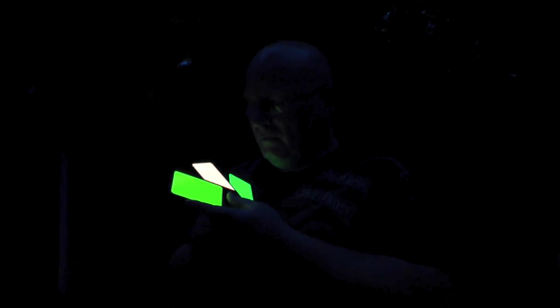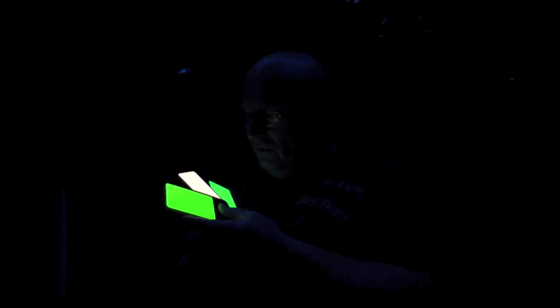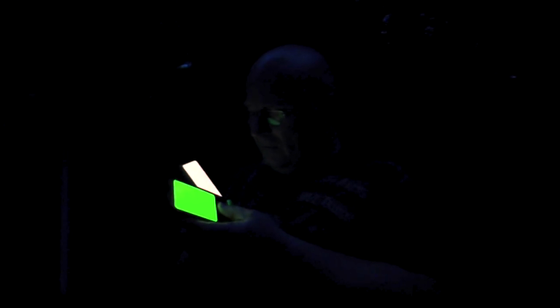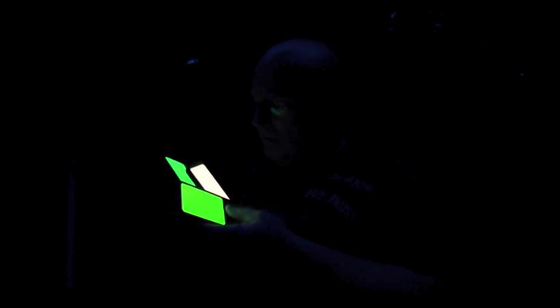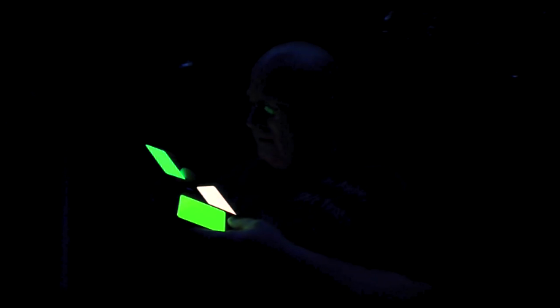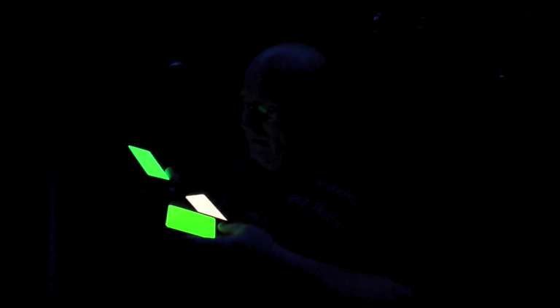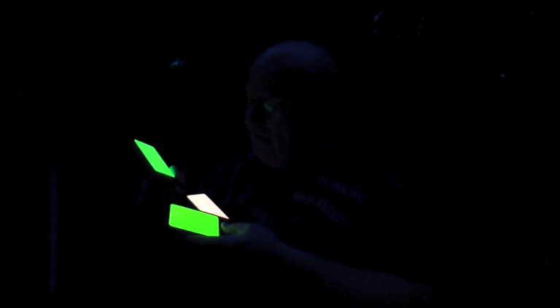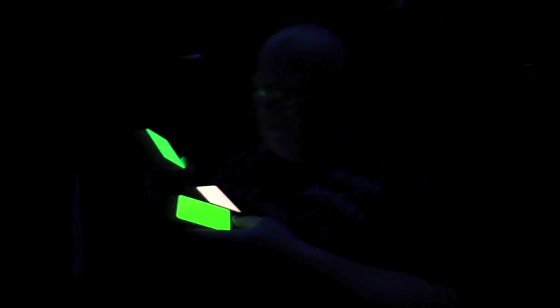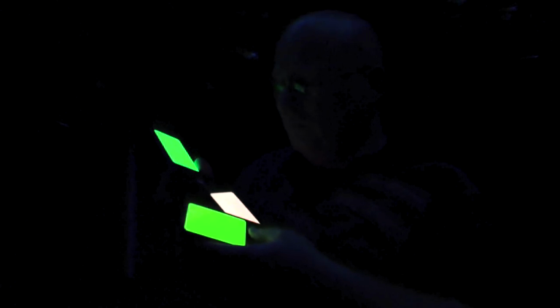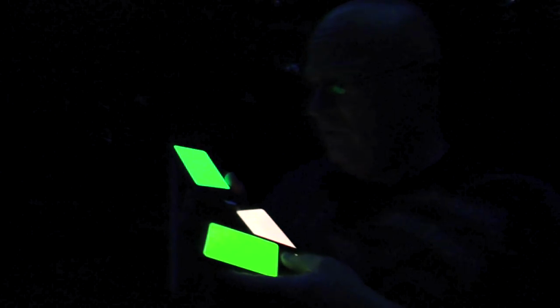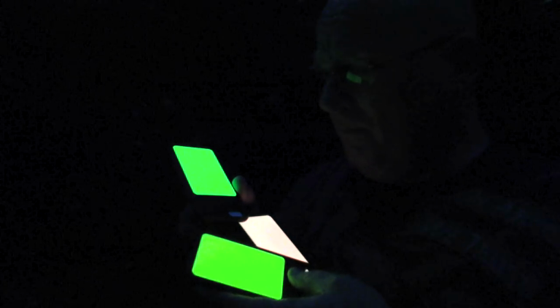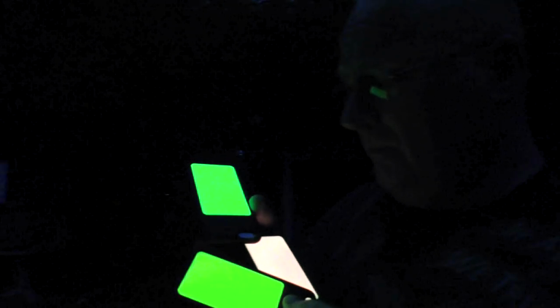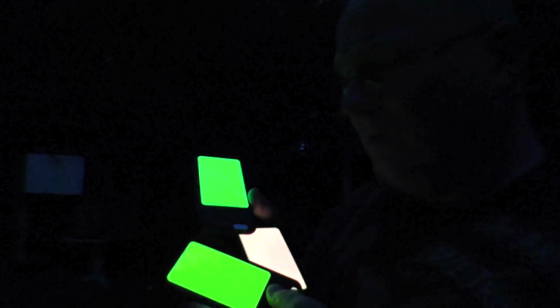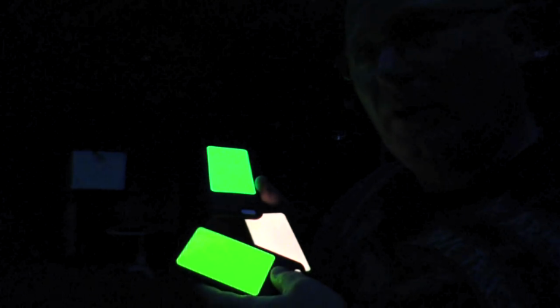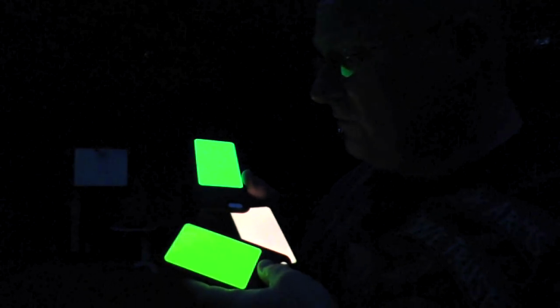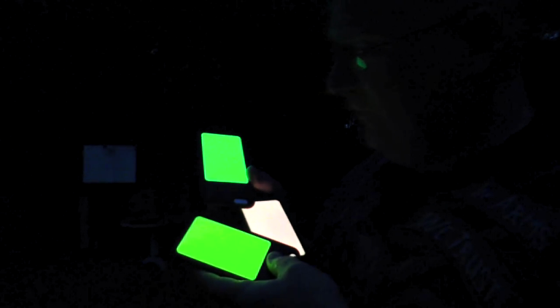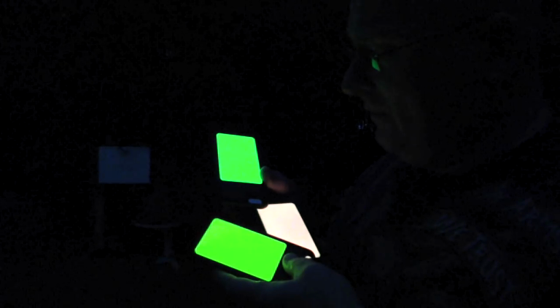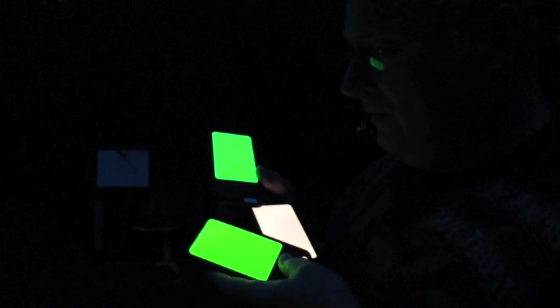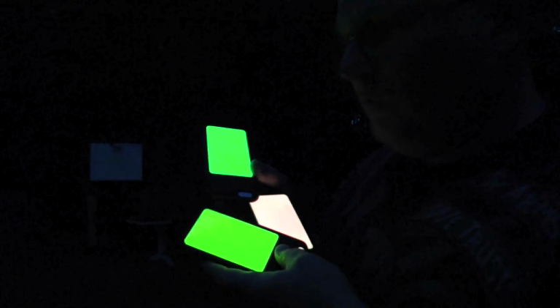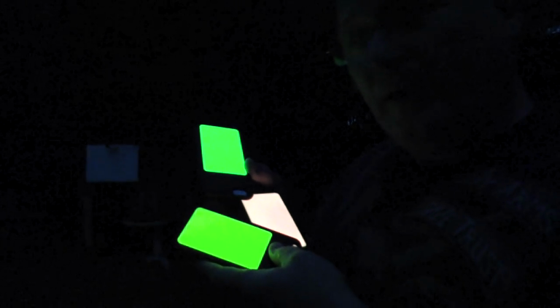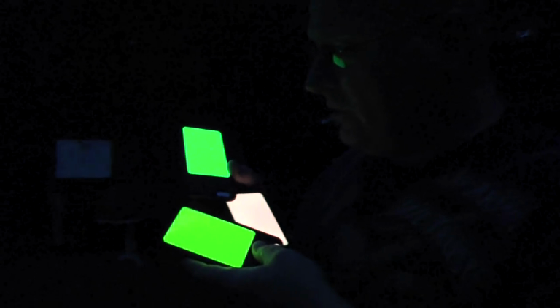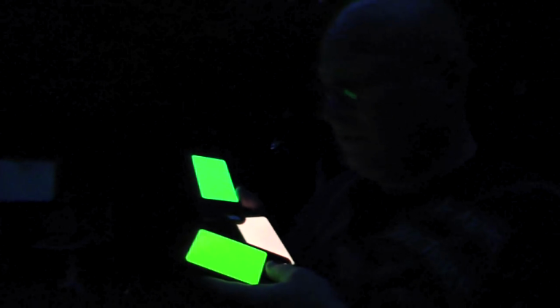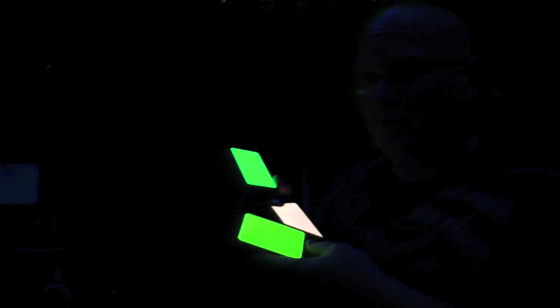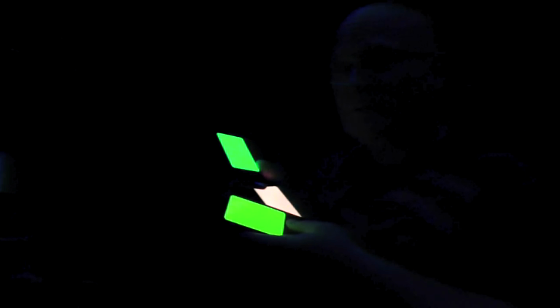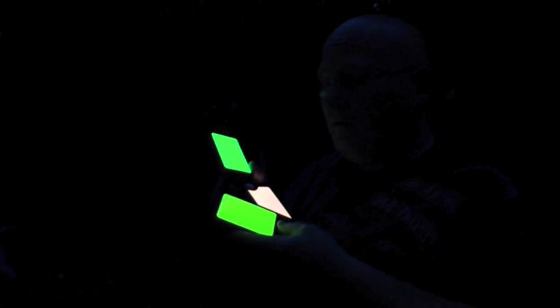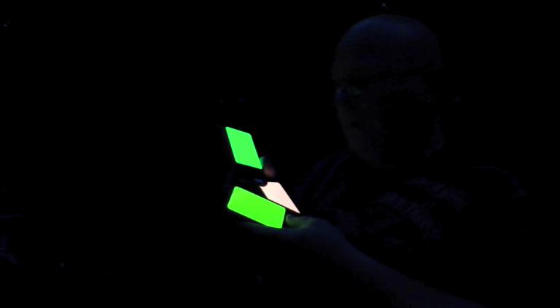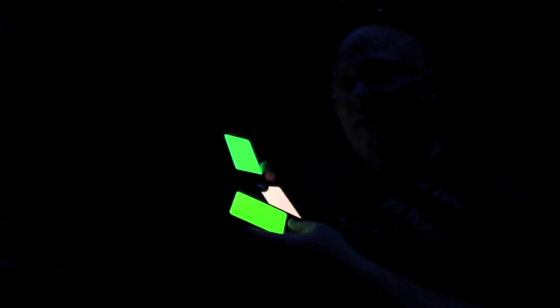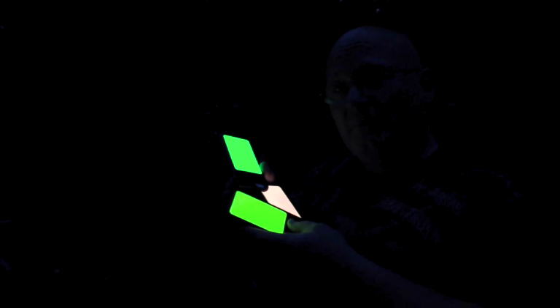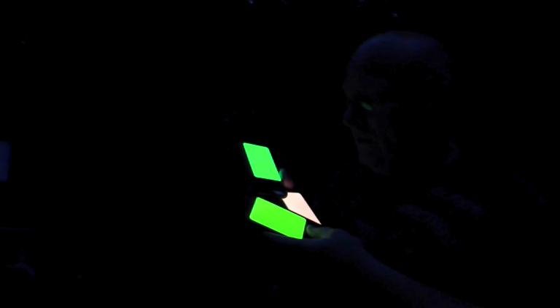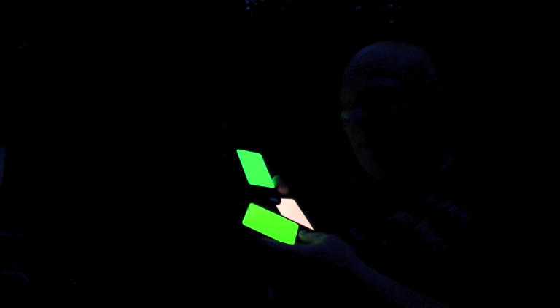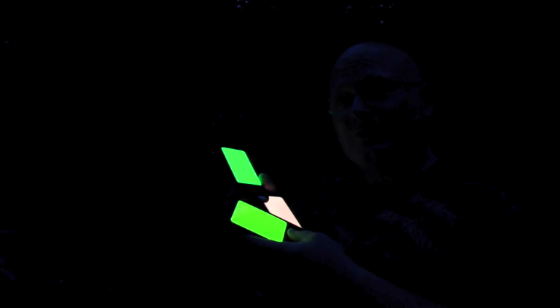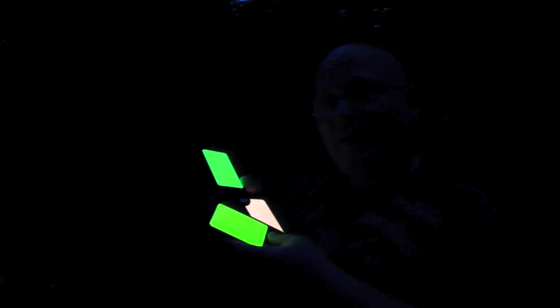But you know what? When I look at these, it seems to me that you may also be able to put it on your cell phone. That would be a great advantage because it would protect the cell phone and at the same time you will never lose it in the dark.